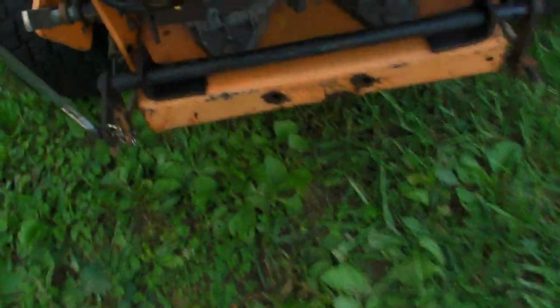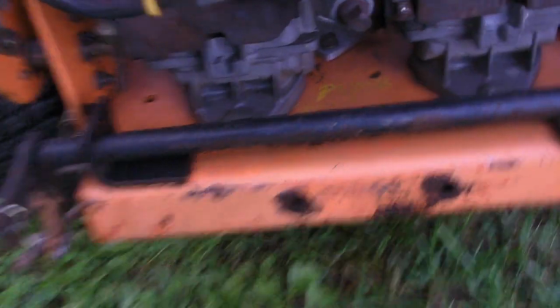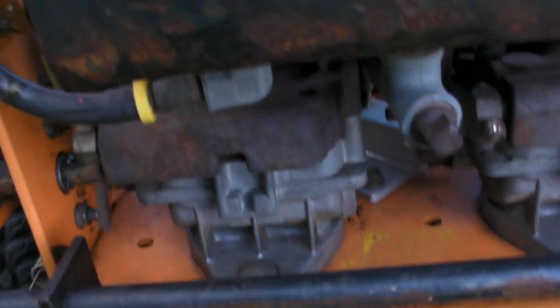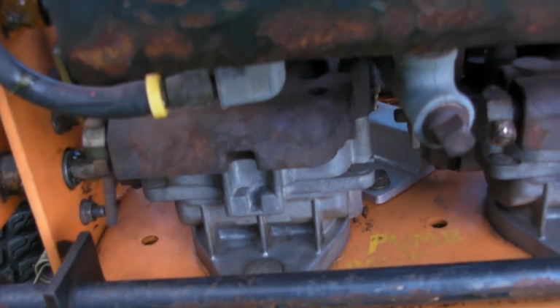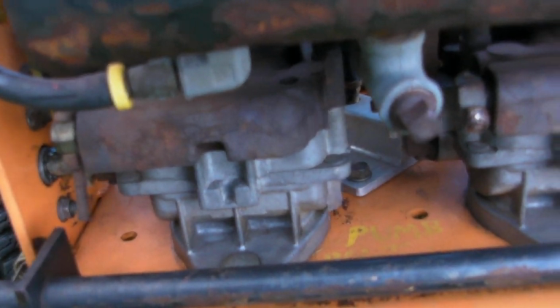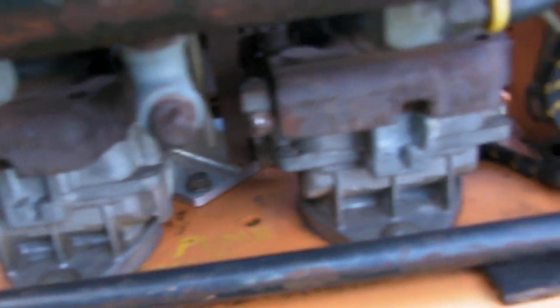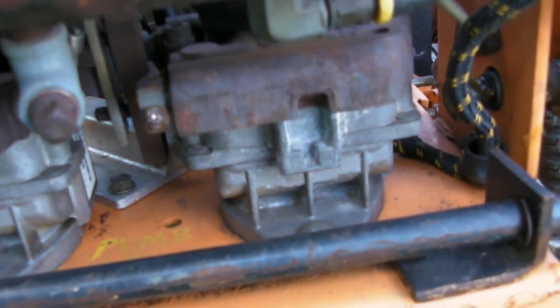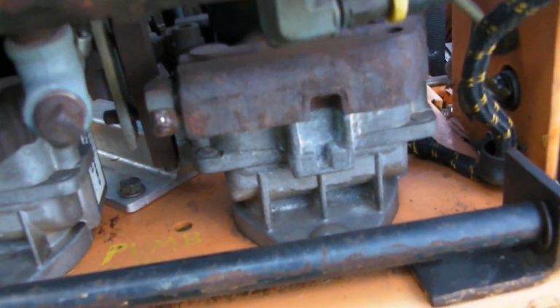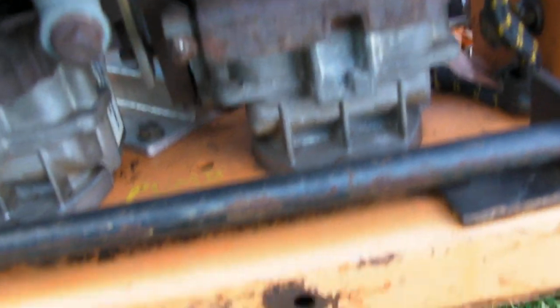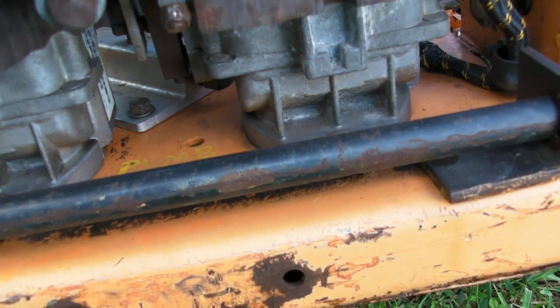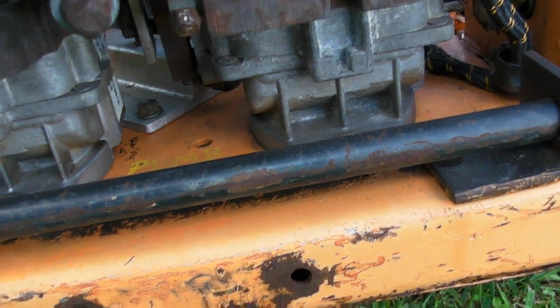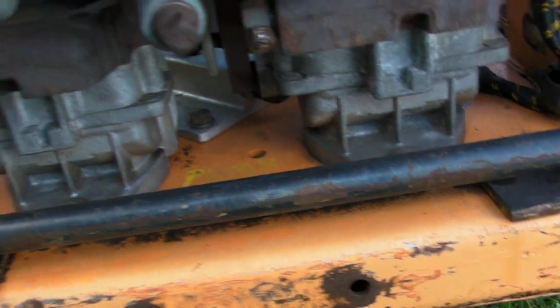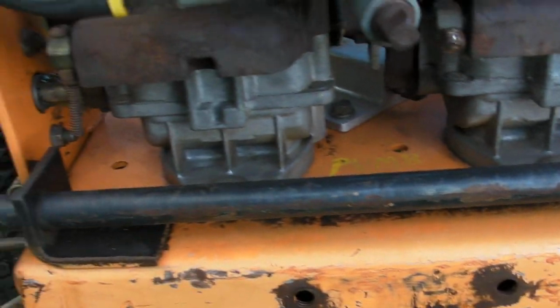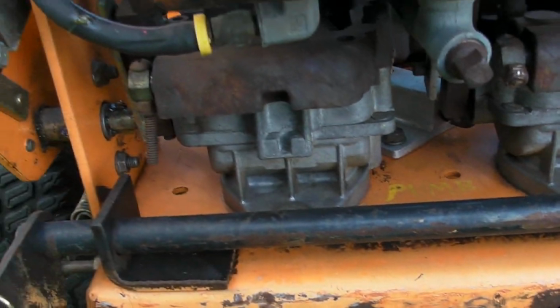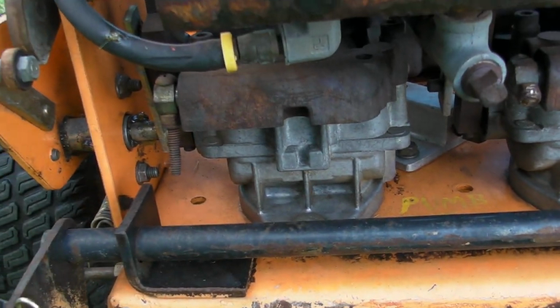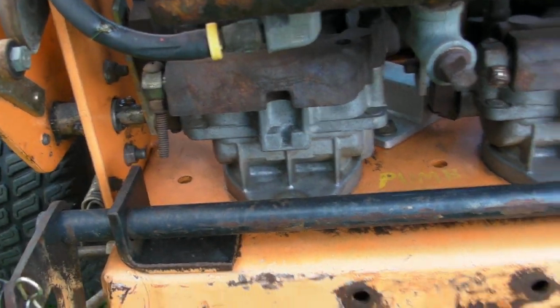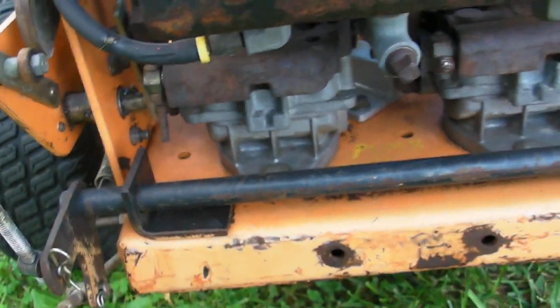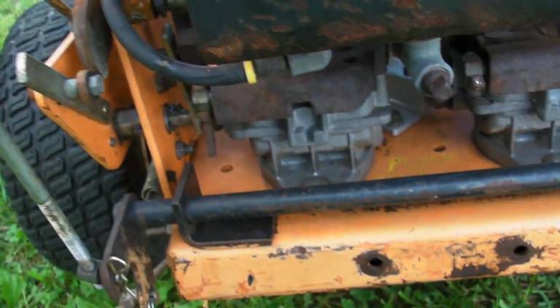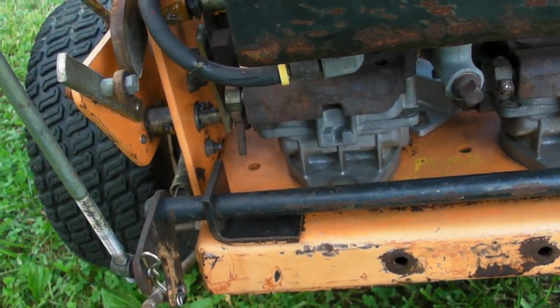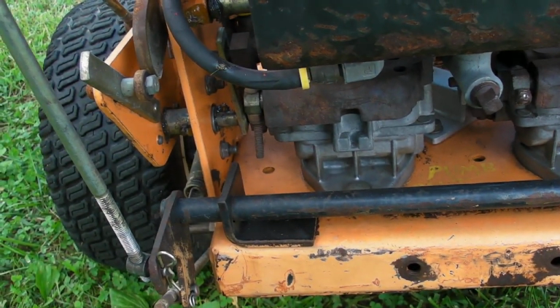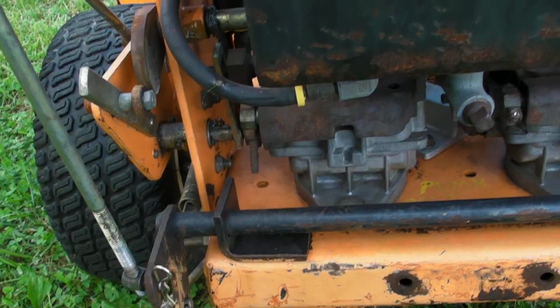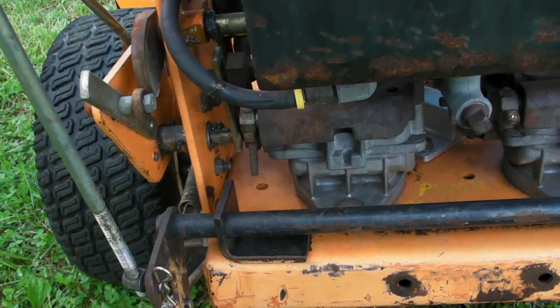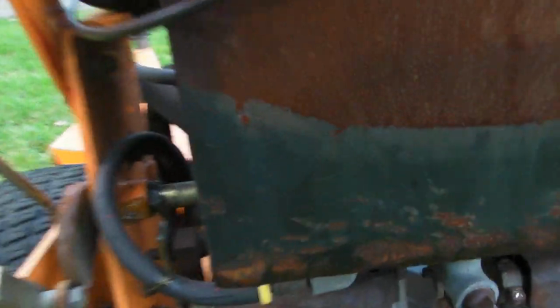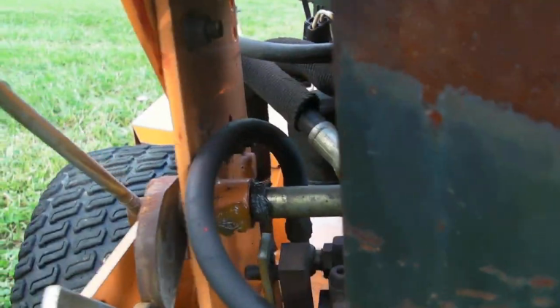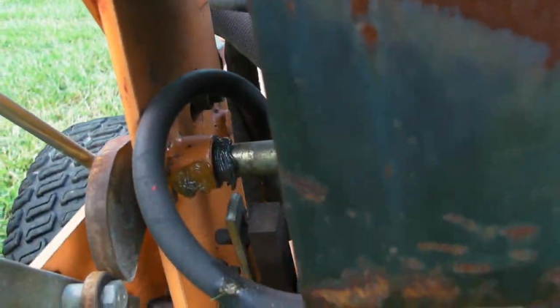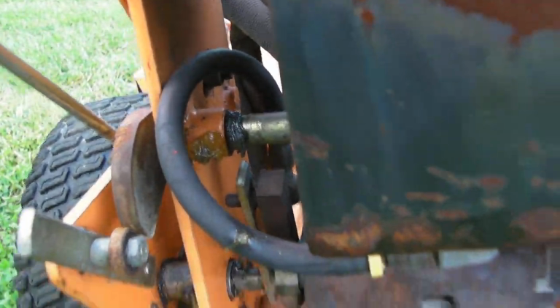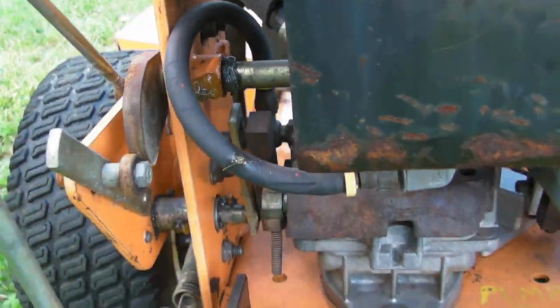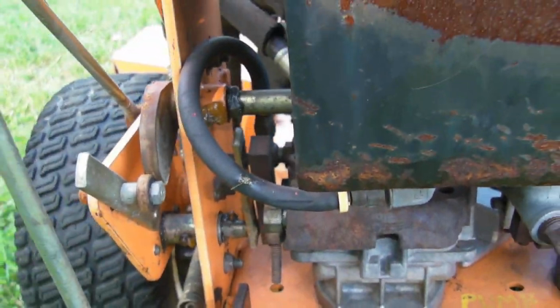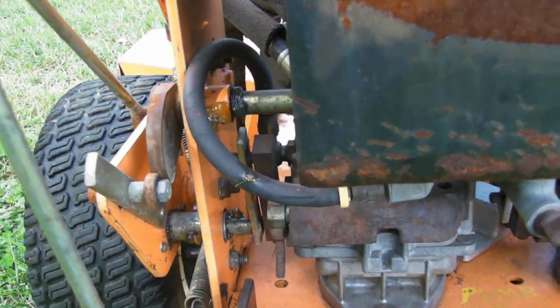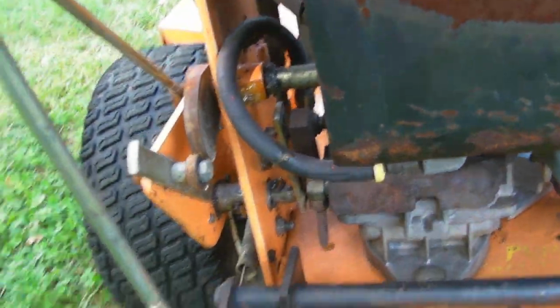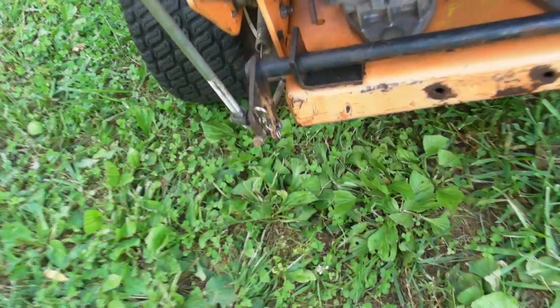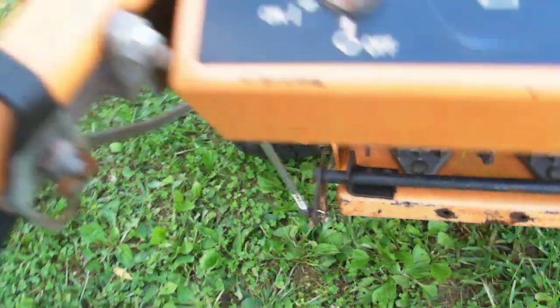Your hydro pumps are in good shape — they're dry and responsive. There does need to be a little tracking adjustment. When you put the machine in neutral, it backs up a little bit, so that needs to be done.